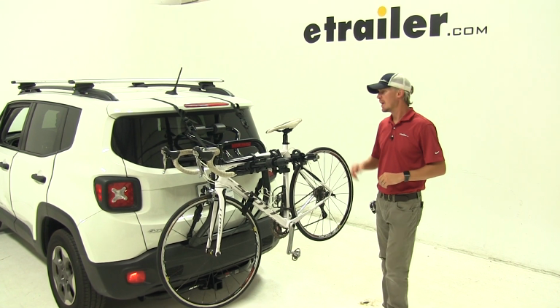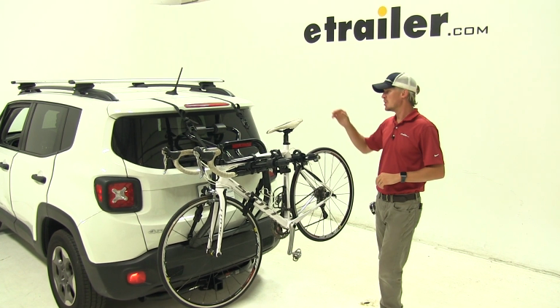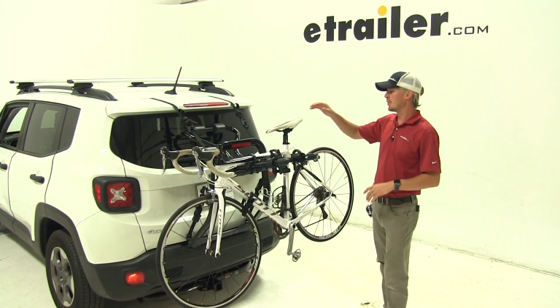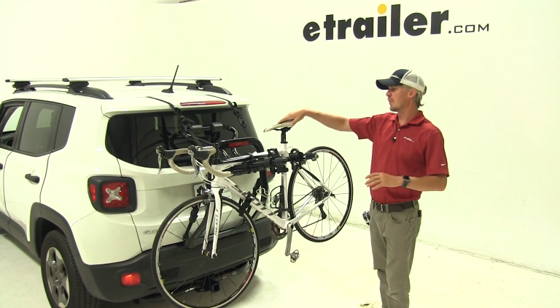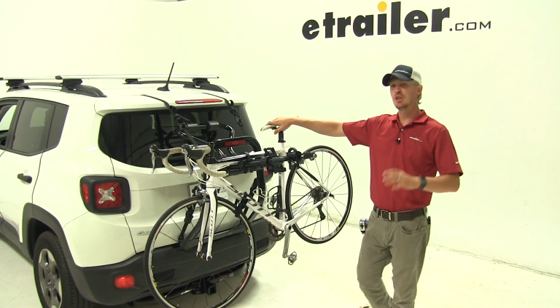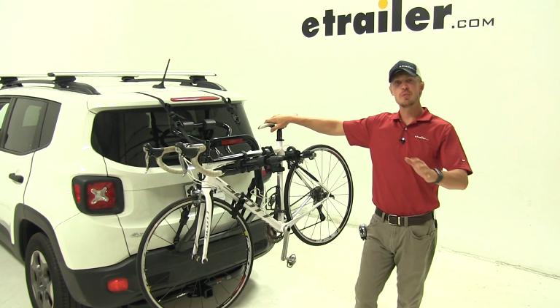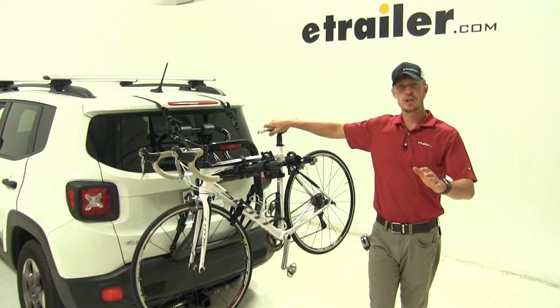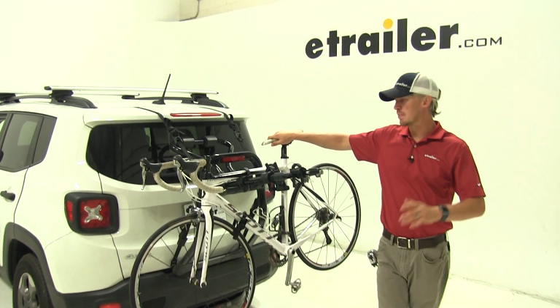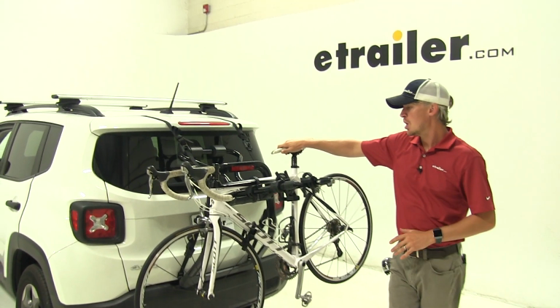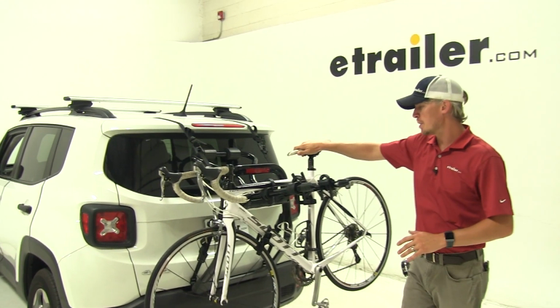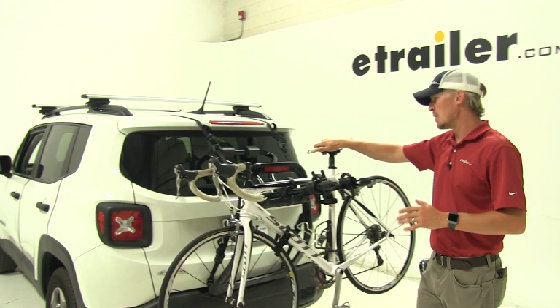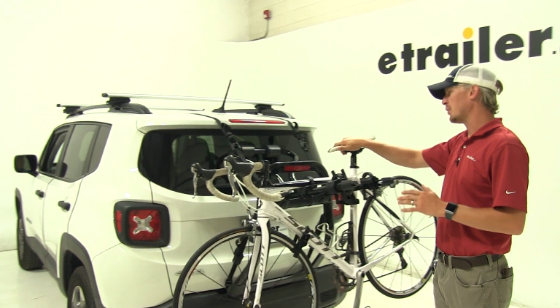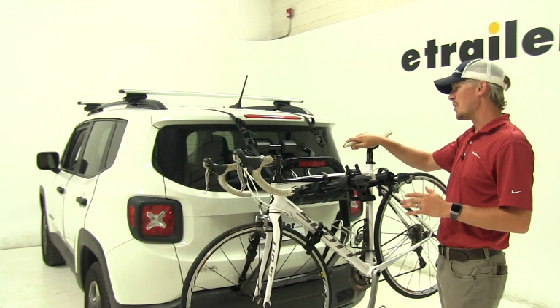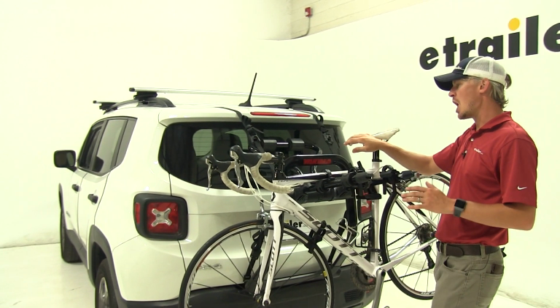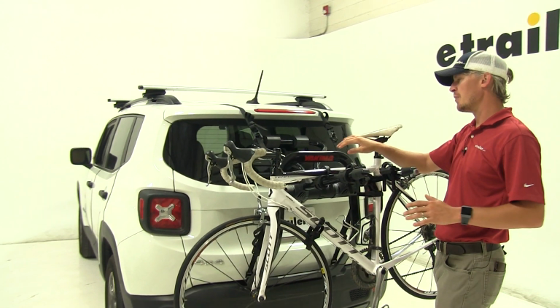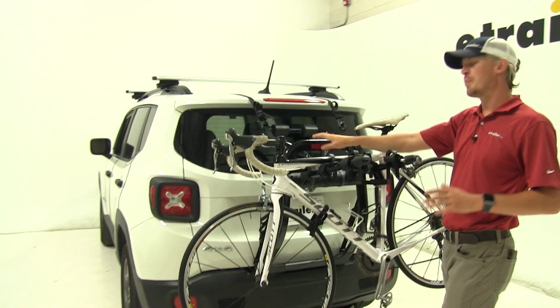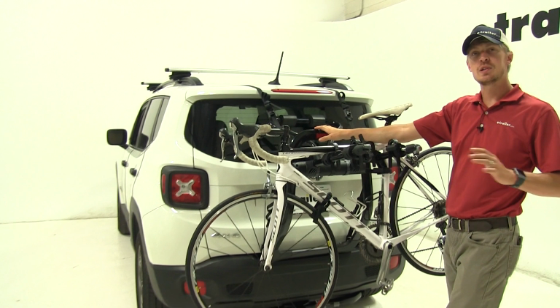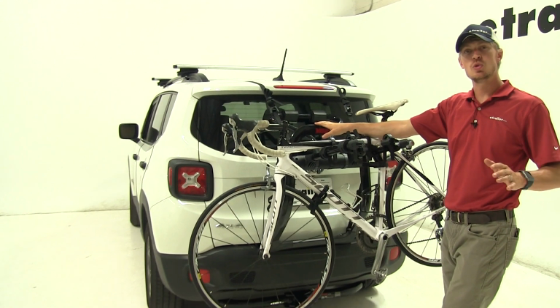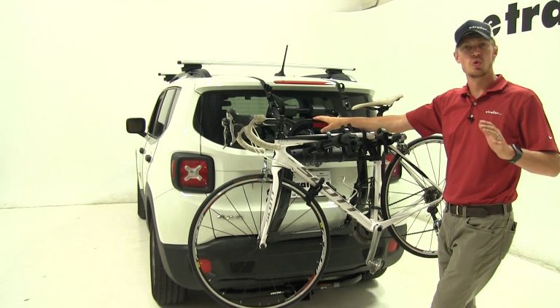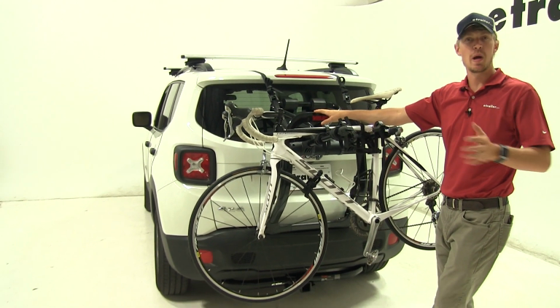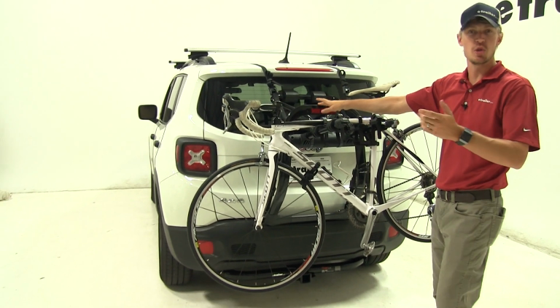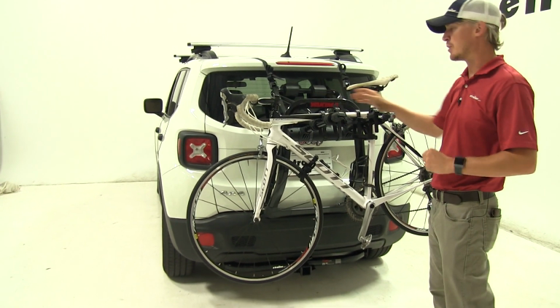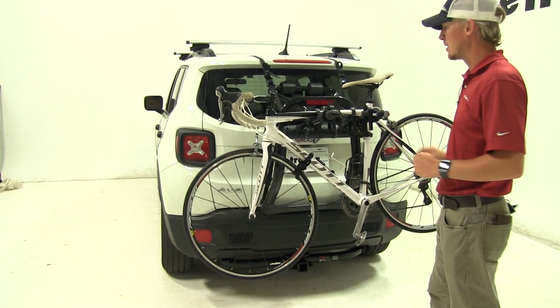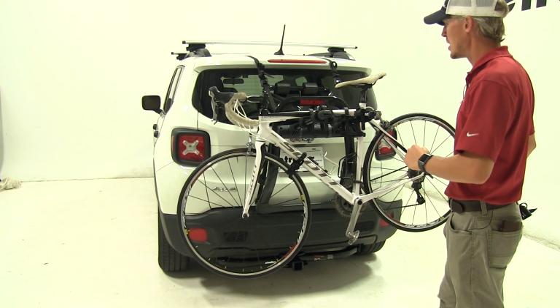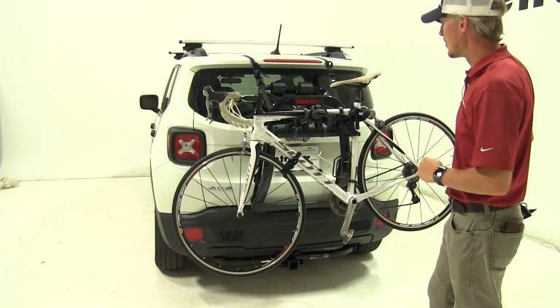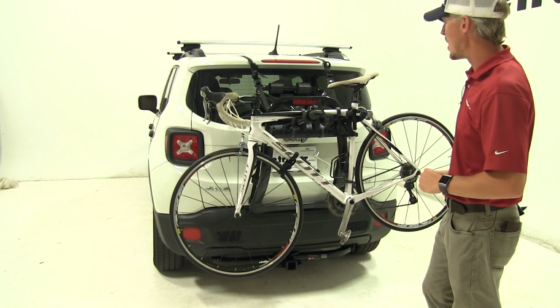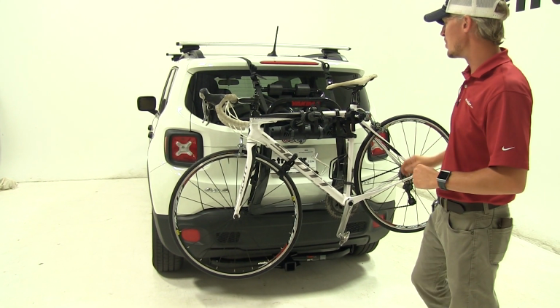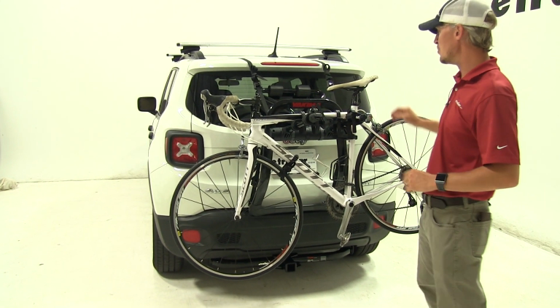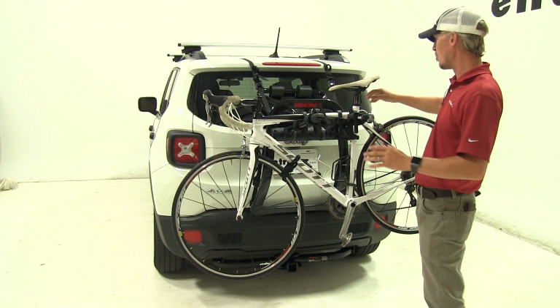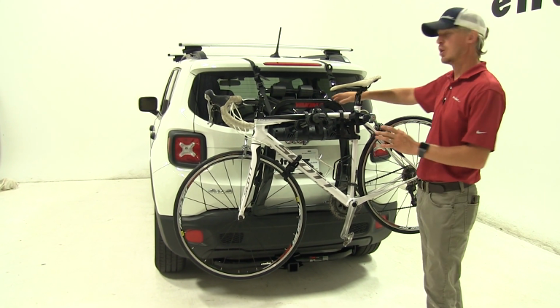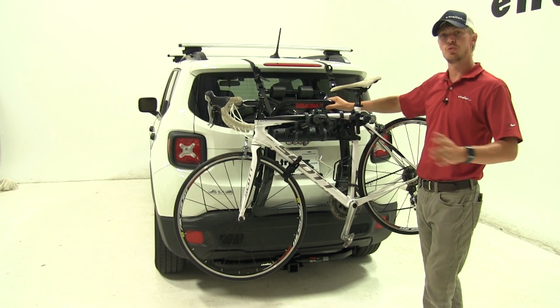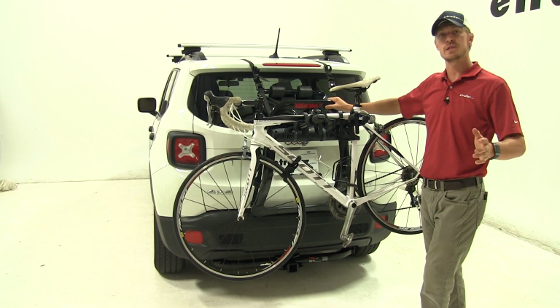Today in our 2017 Jeep Renegade, we're going to be doing a test fit on the Yakima Fullback 2 trunk-mounted two bike rack. That's part number Y02436.